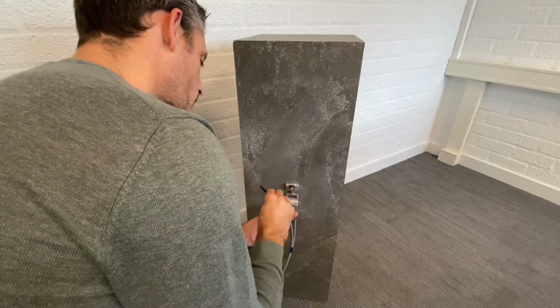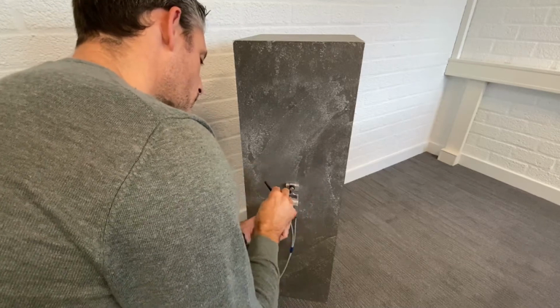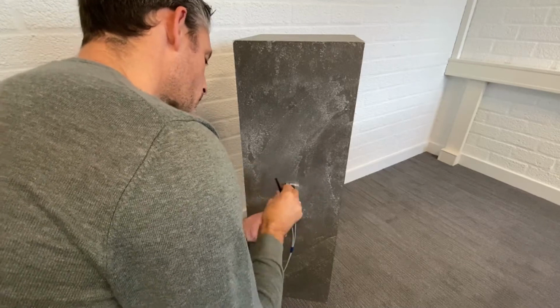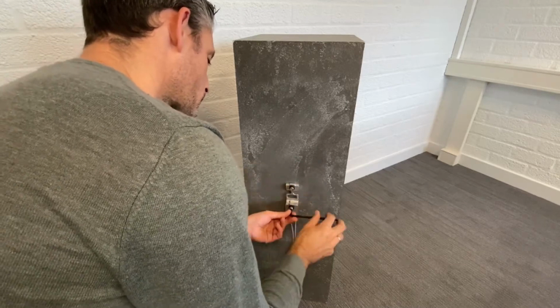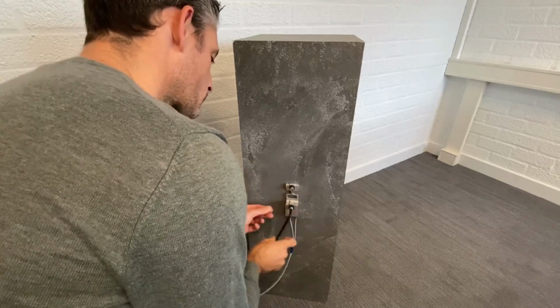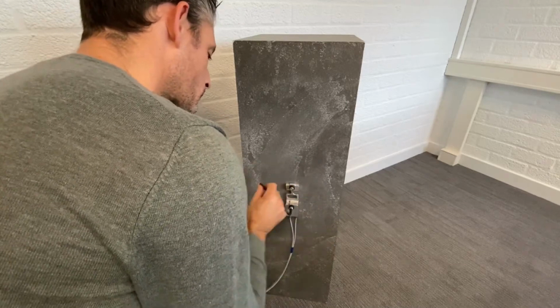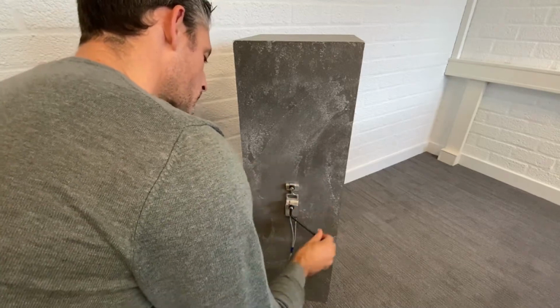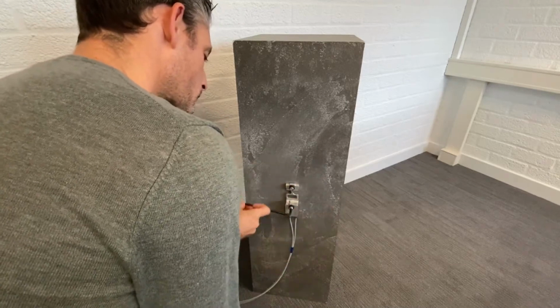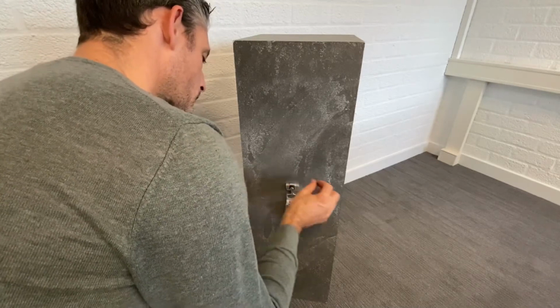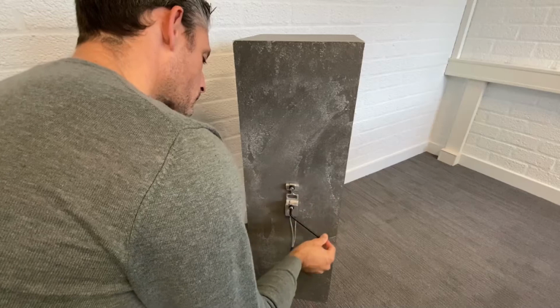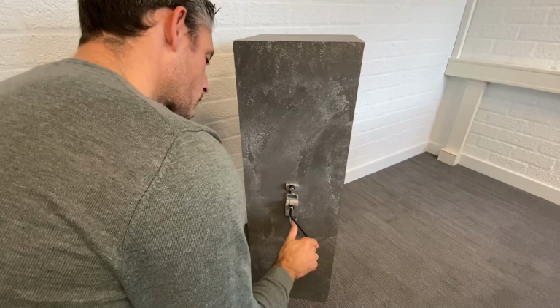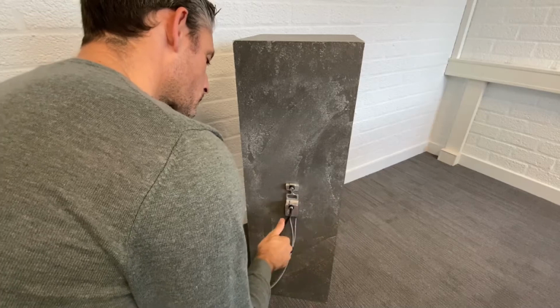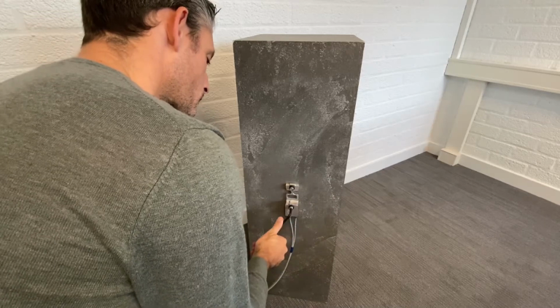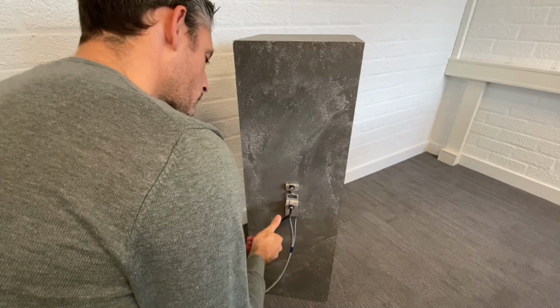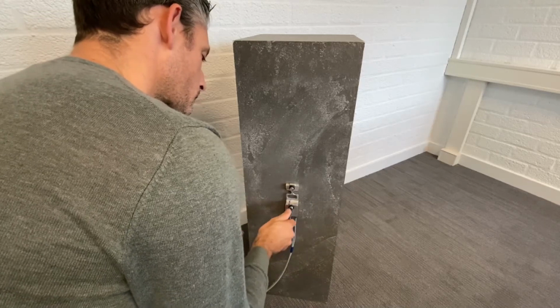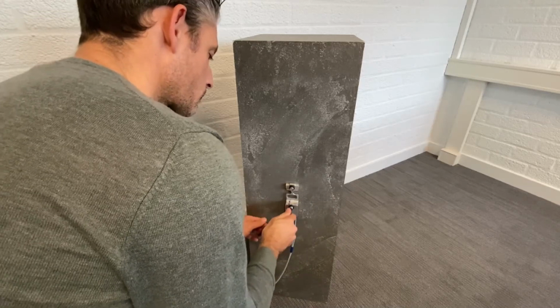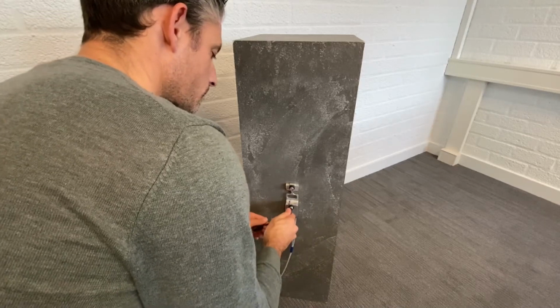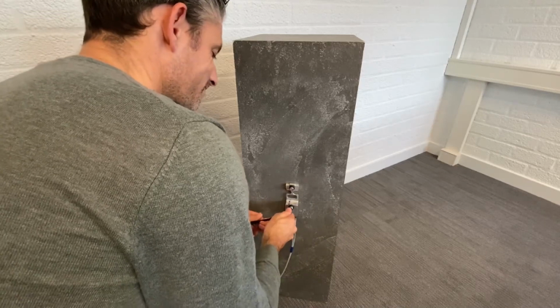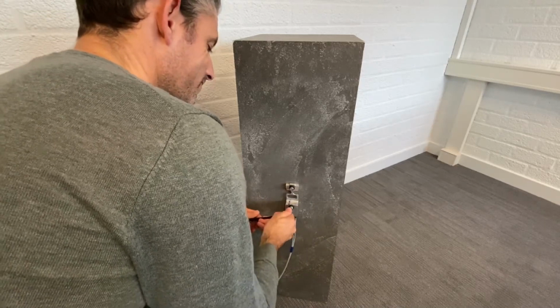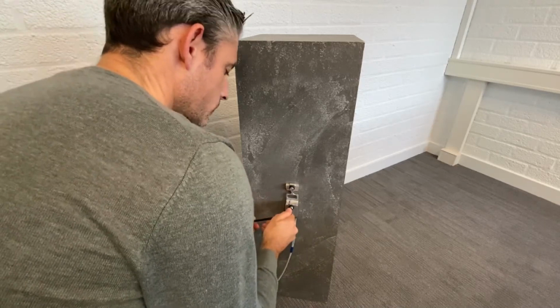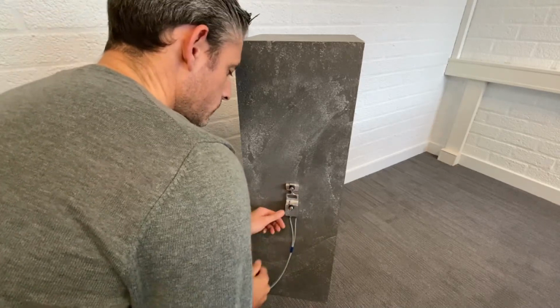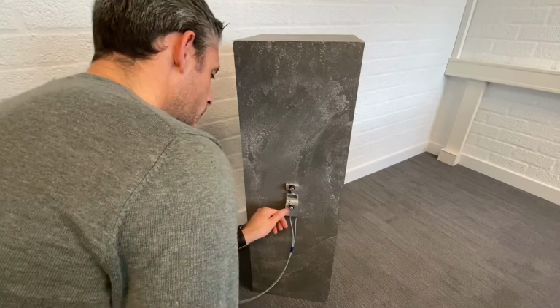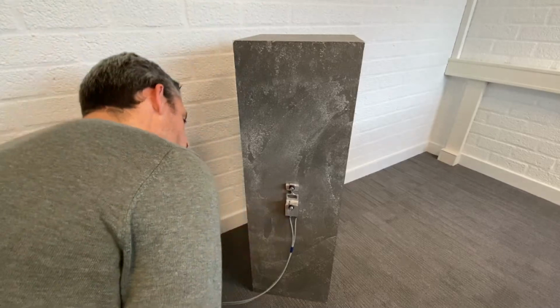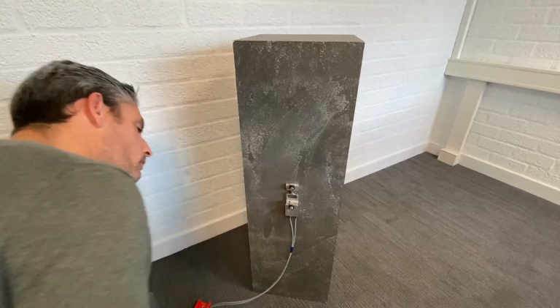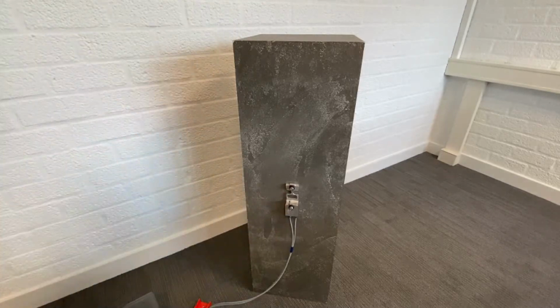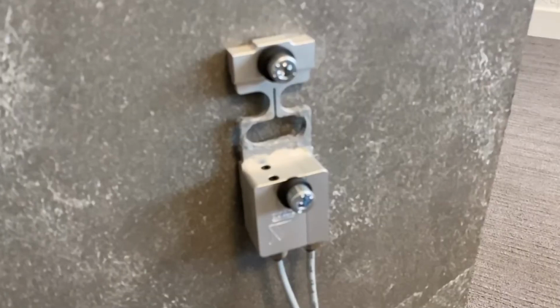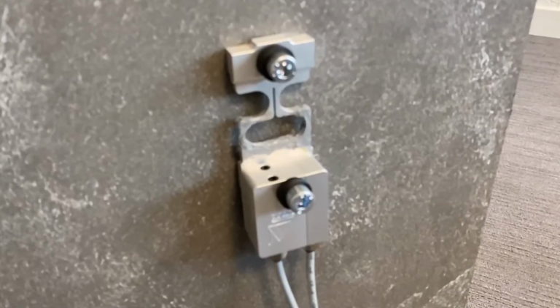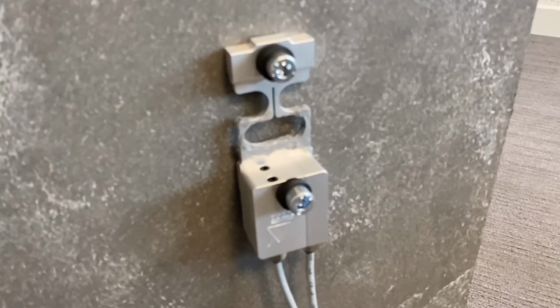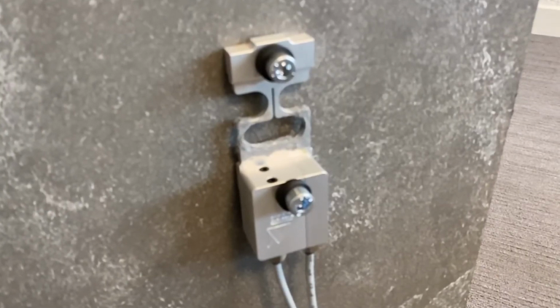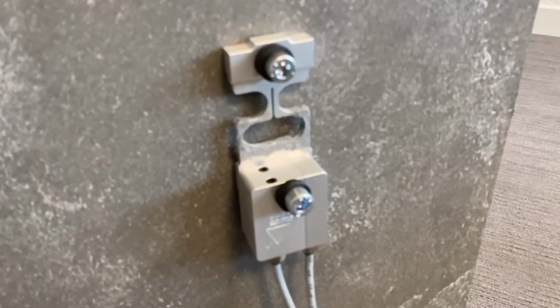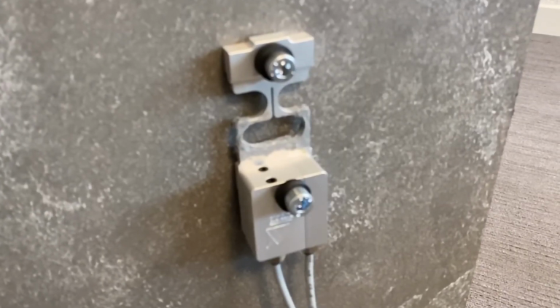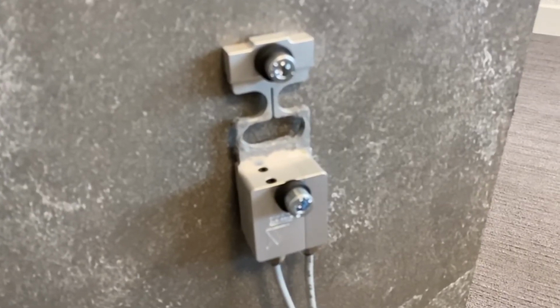Then install the lower bolt. In order to check the mounting quality, in the next video I will show you the monitoring offset. Take care and see you next time.